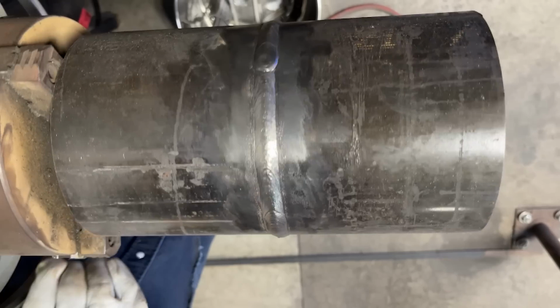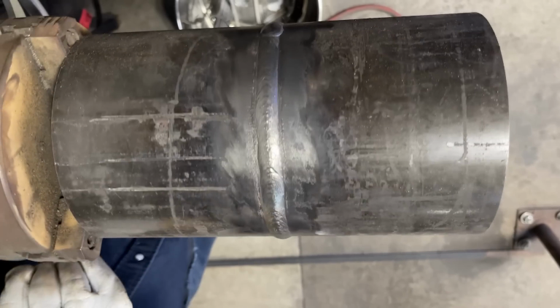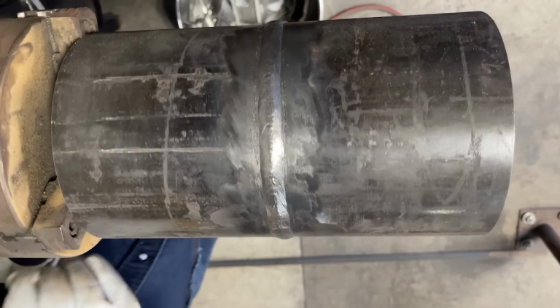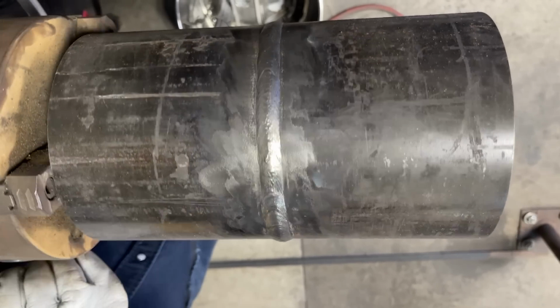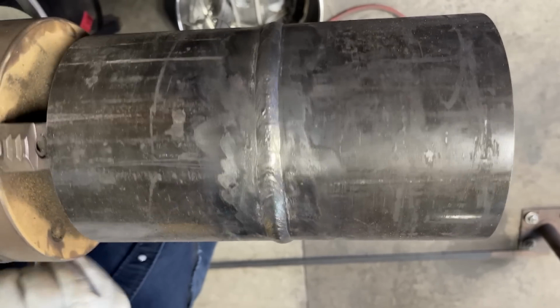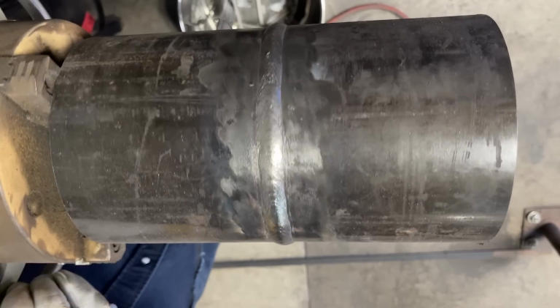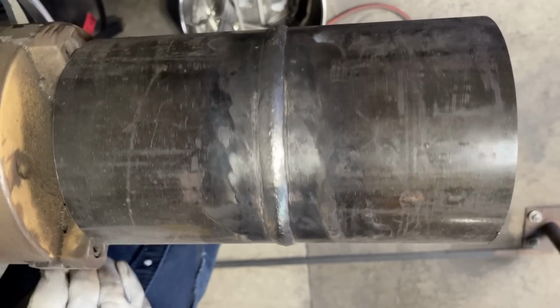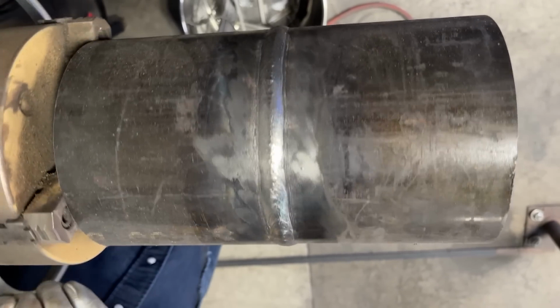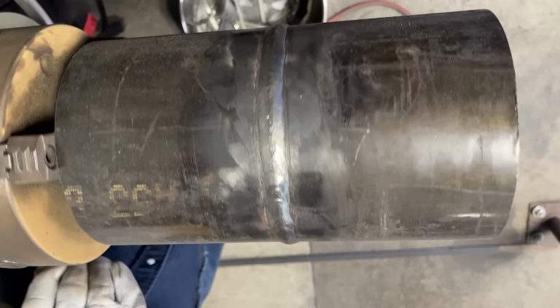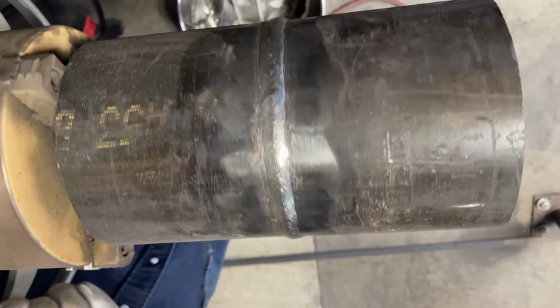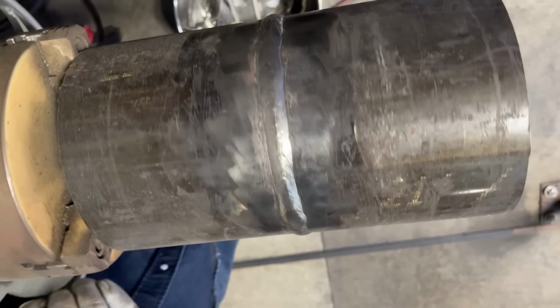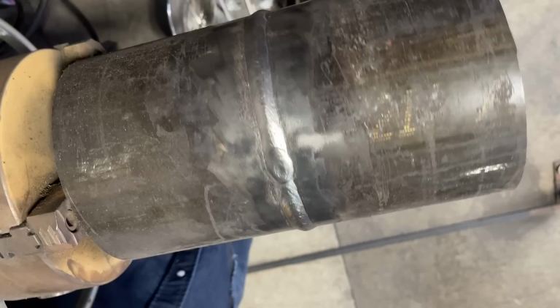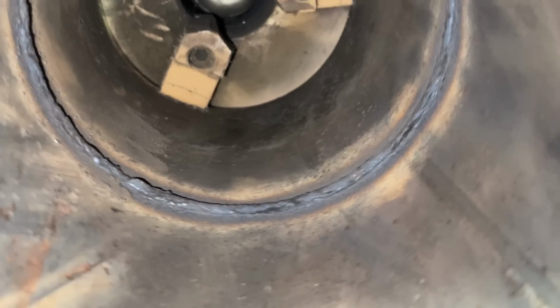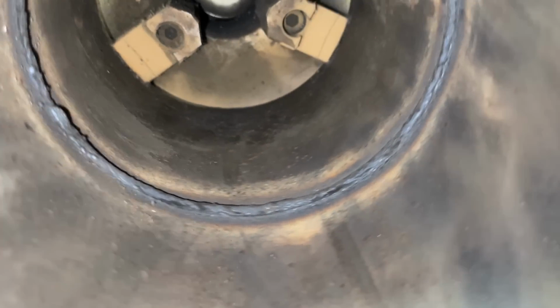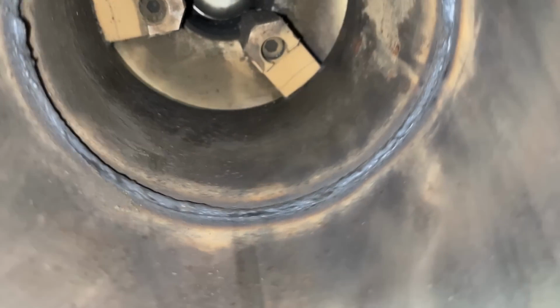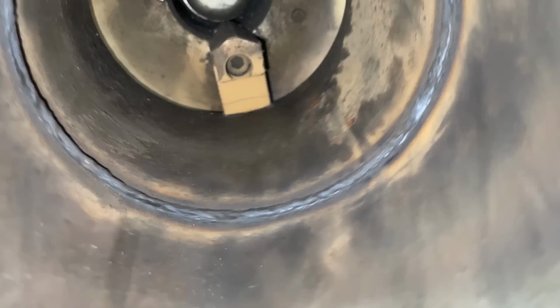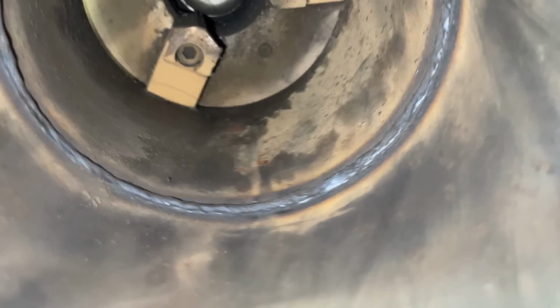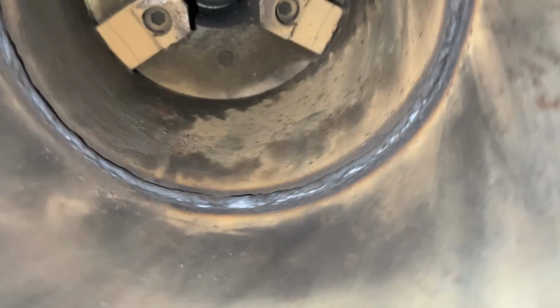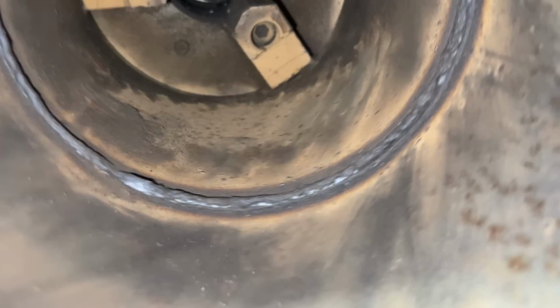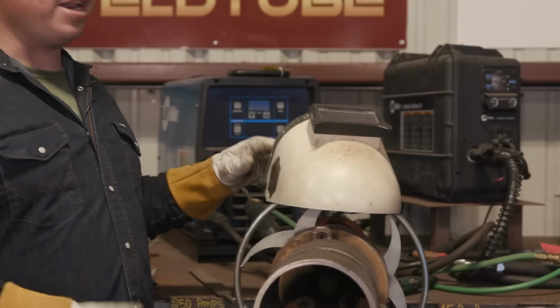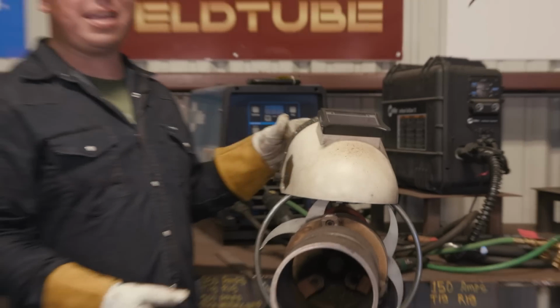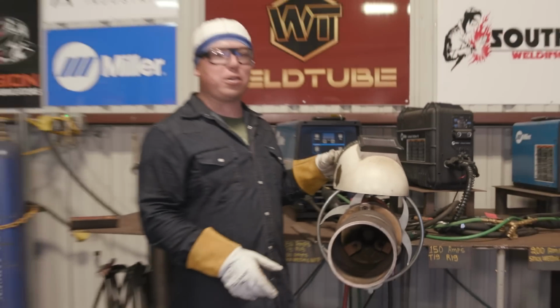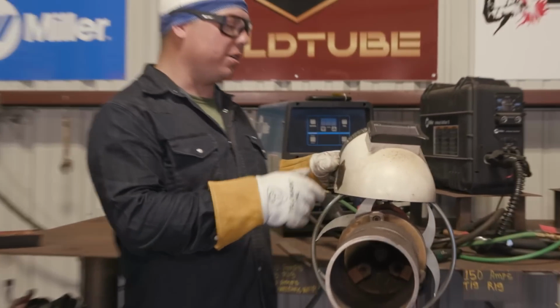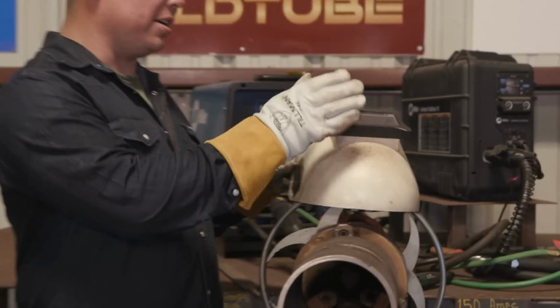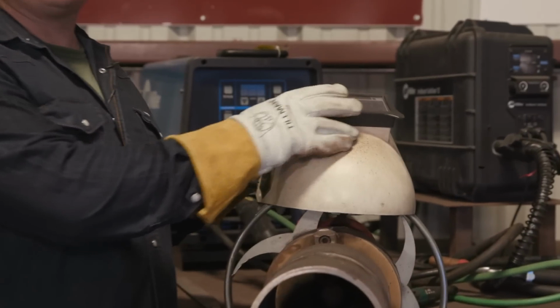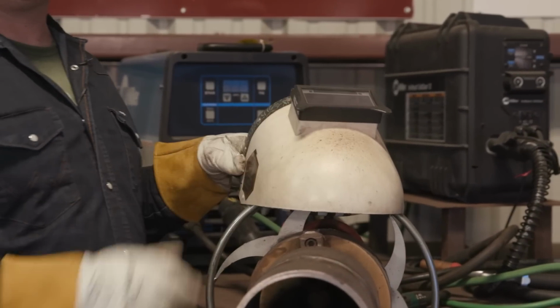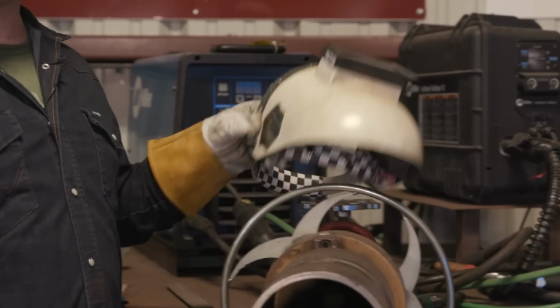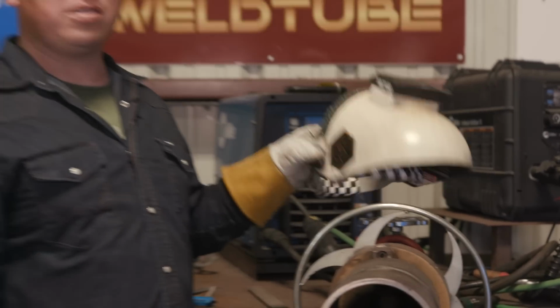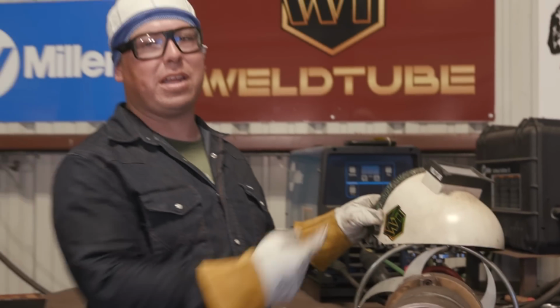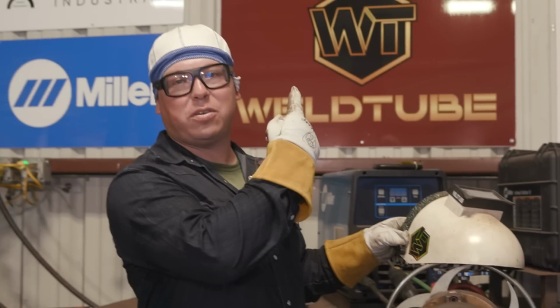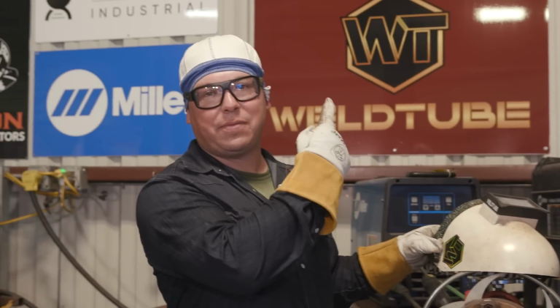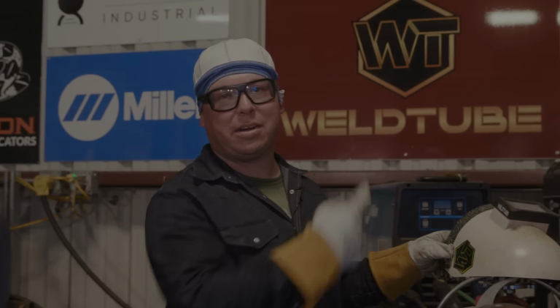All right guys, so there you have it. I showed you guys how to use the walking the rod technique on the 6-inch rollout. Hope you guys enjoyed it. Don't forget to like, comment, and subscribe. And if you like any of the cool gear you saw here, don't forget to visit weldlive.com.